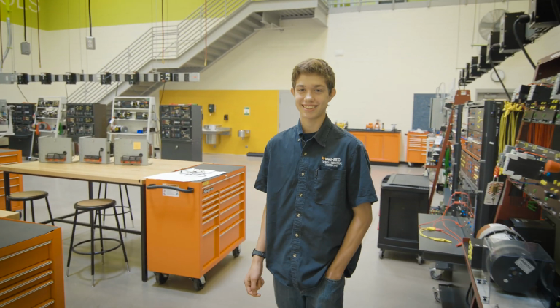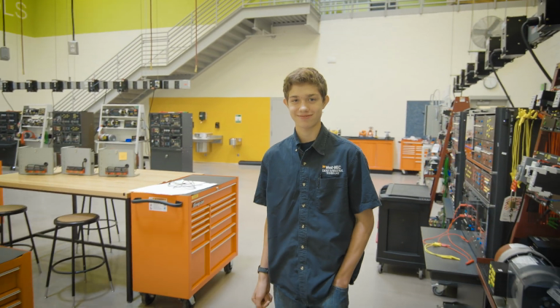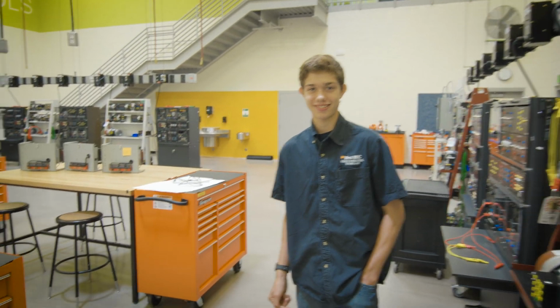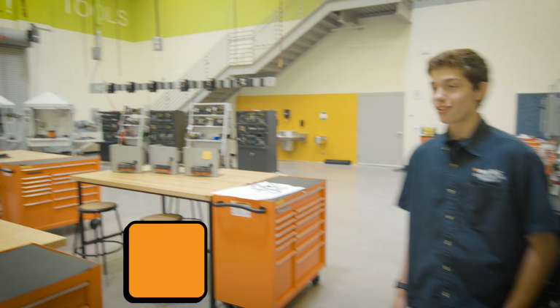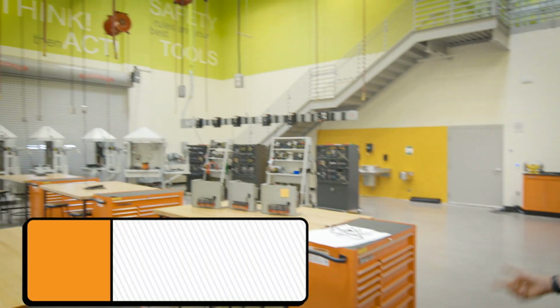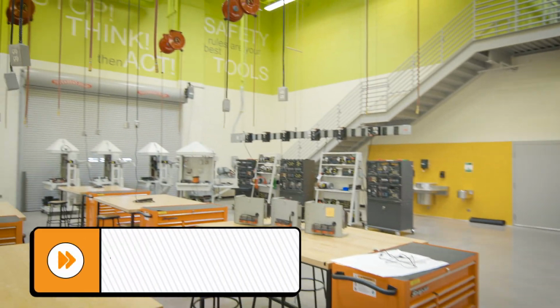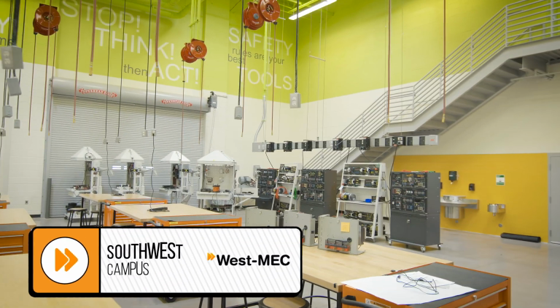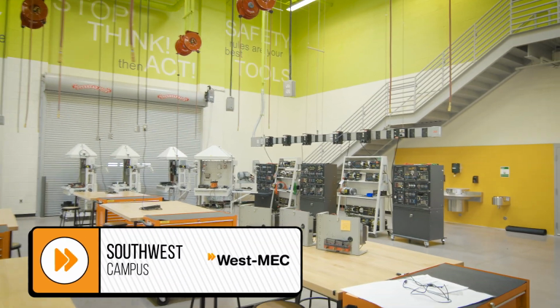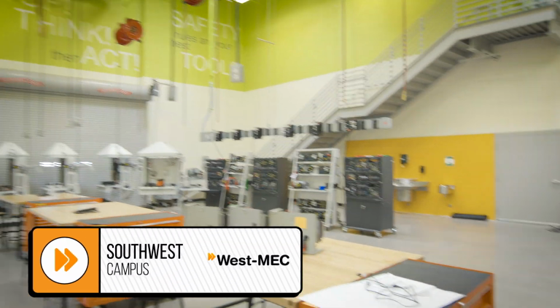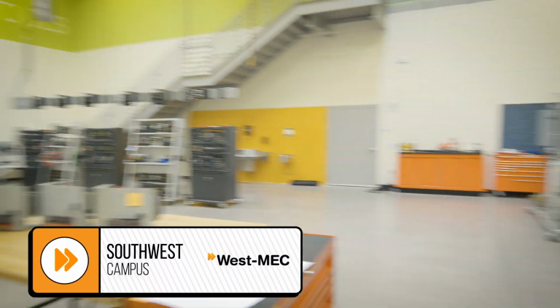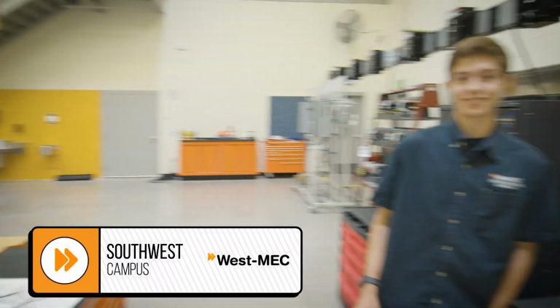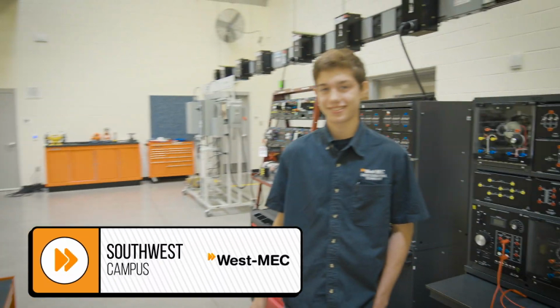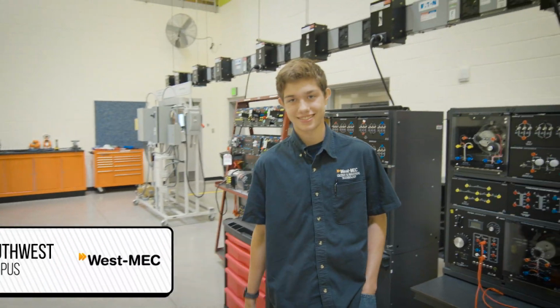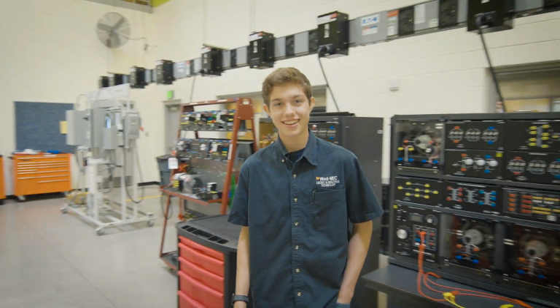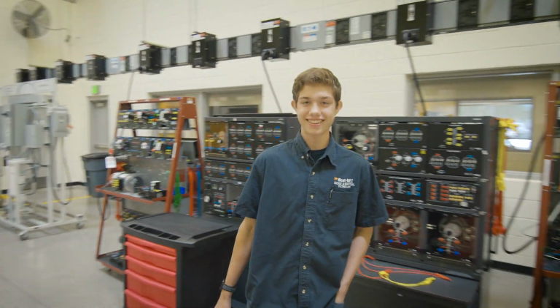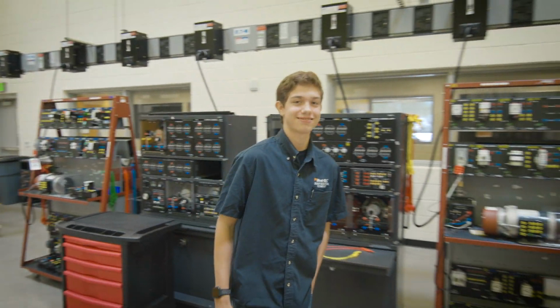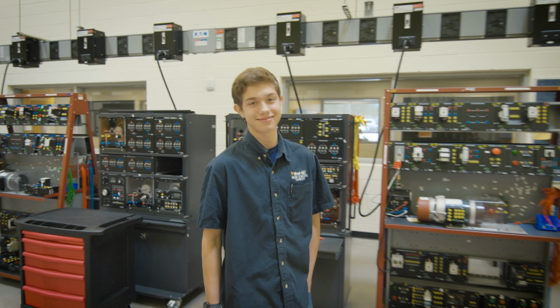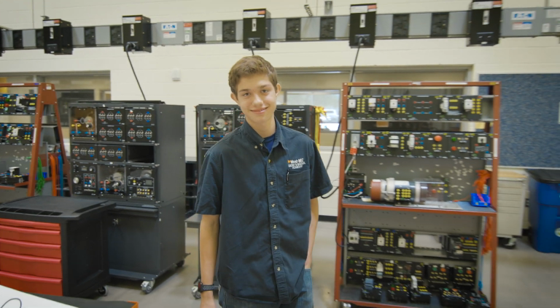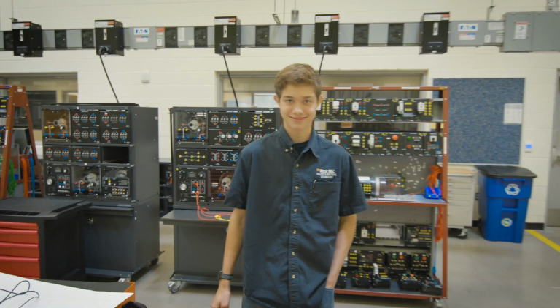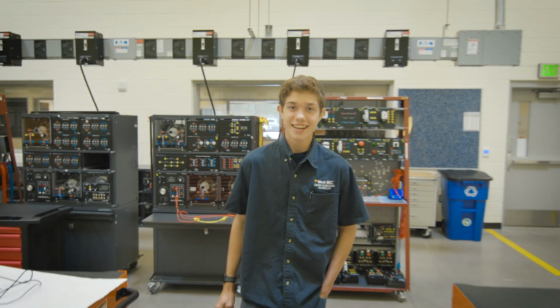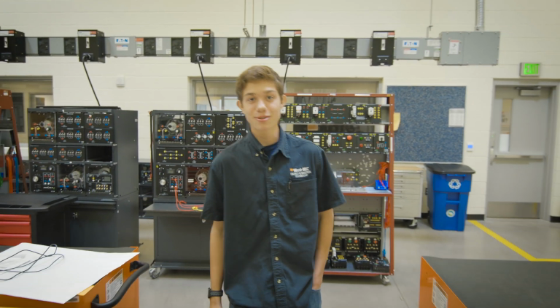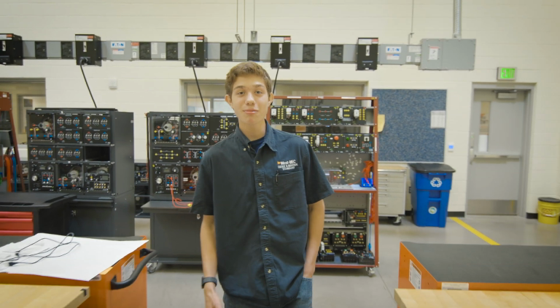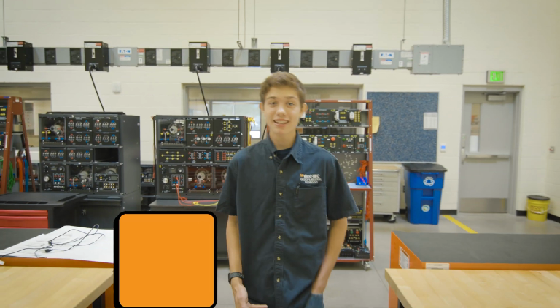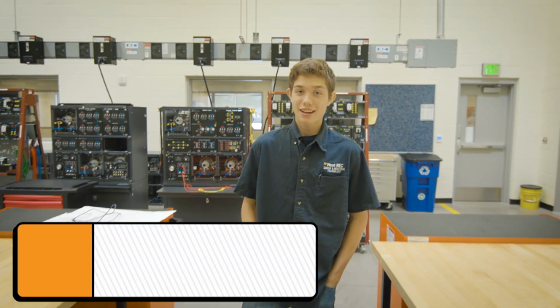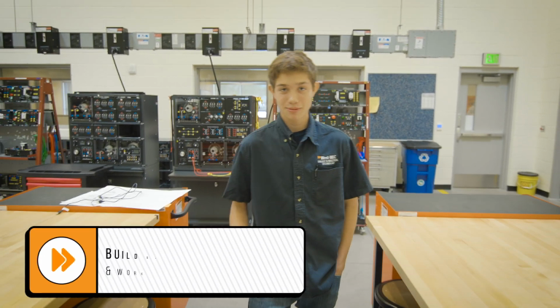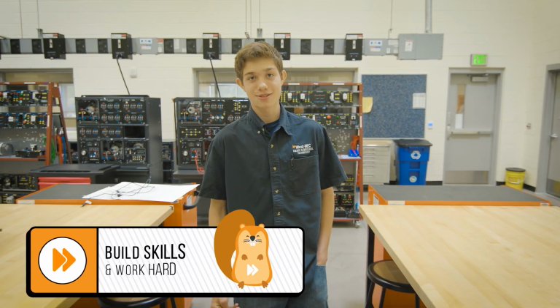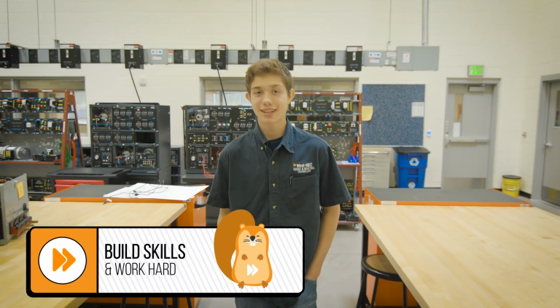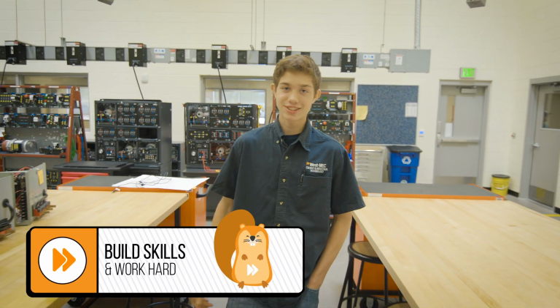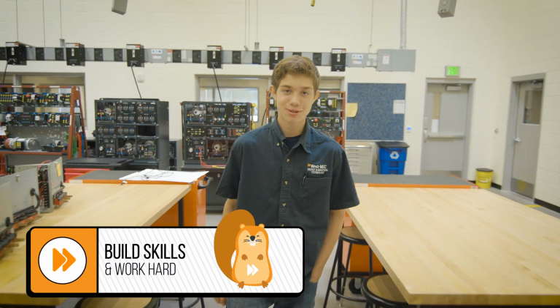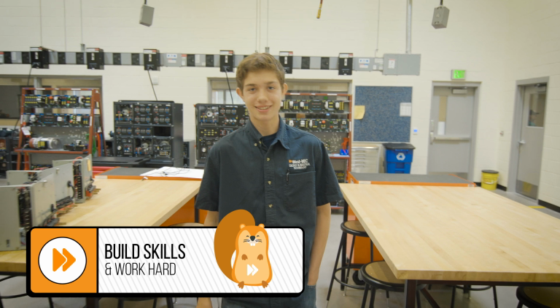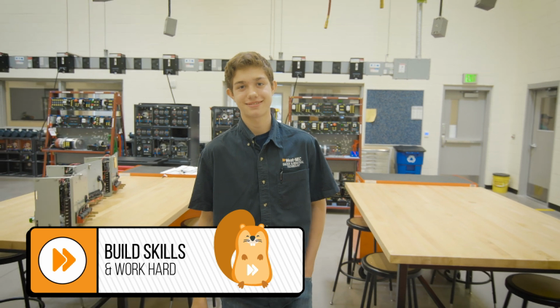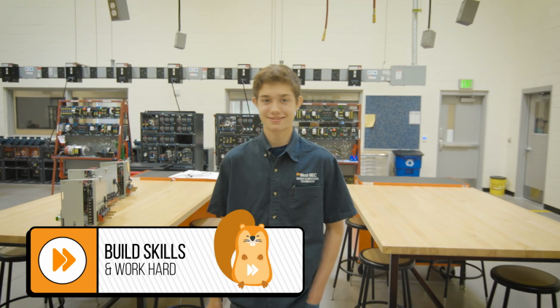Where are we right now? We're at the electrical lab at Westmec. They don't have a mascot, do they? No, they don't. If they did, what would it be? It would probably be a beaver because you build a lot of skills here and you work hard. That is awesome.